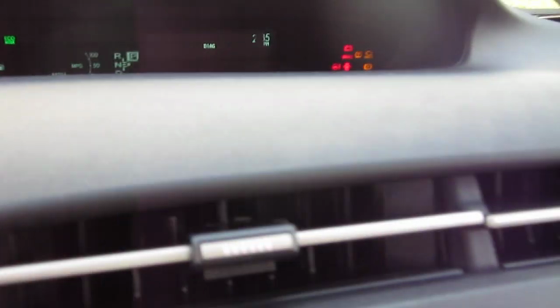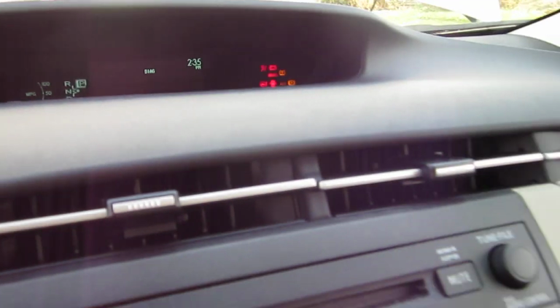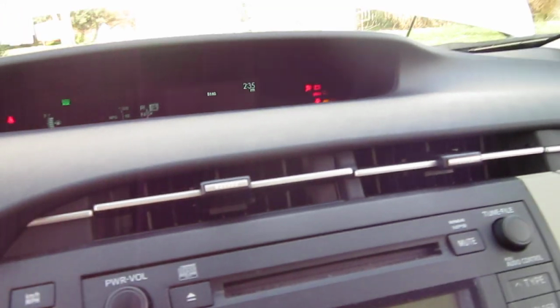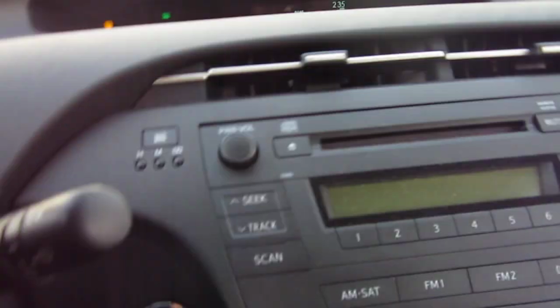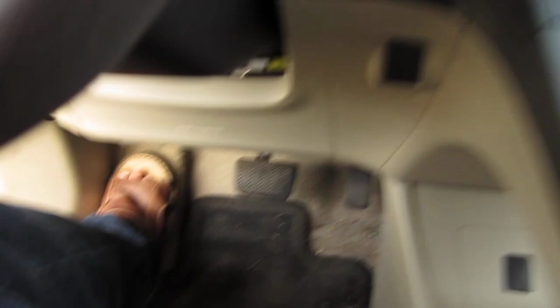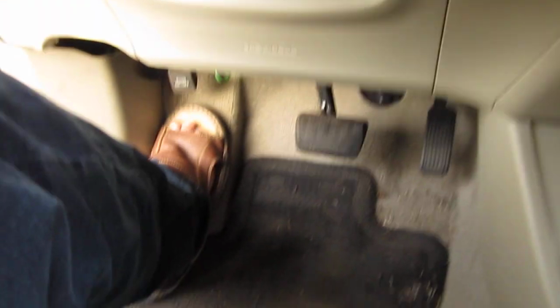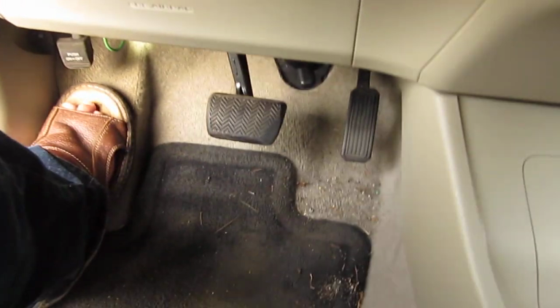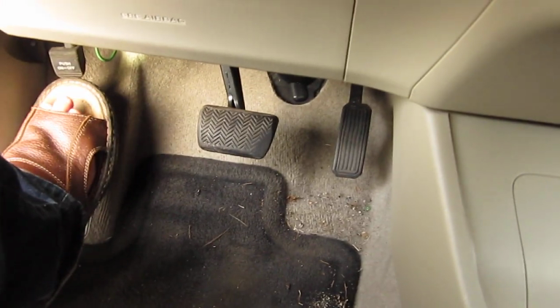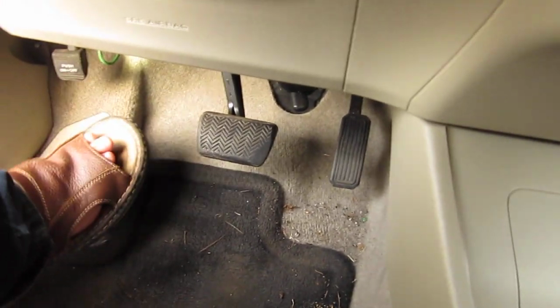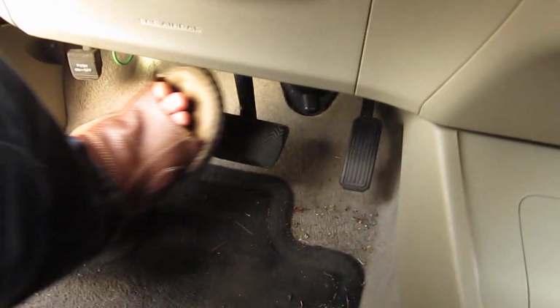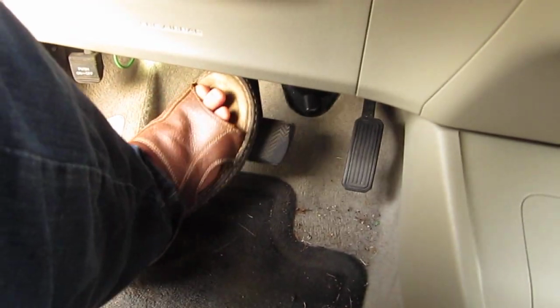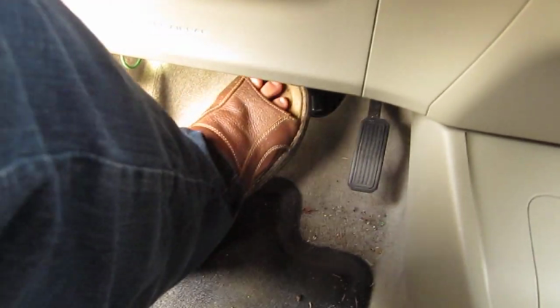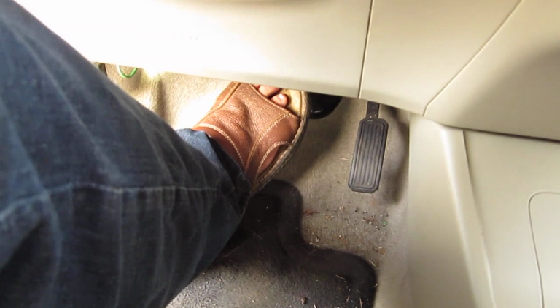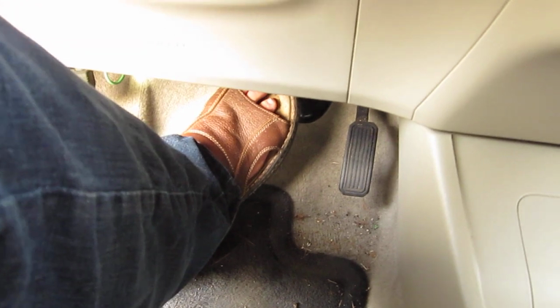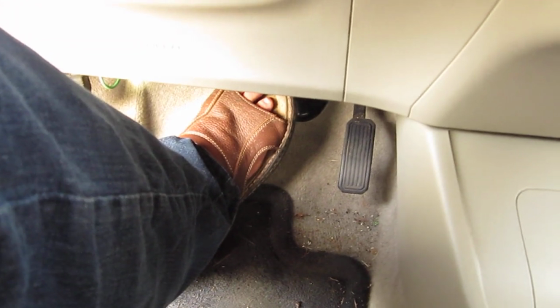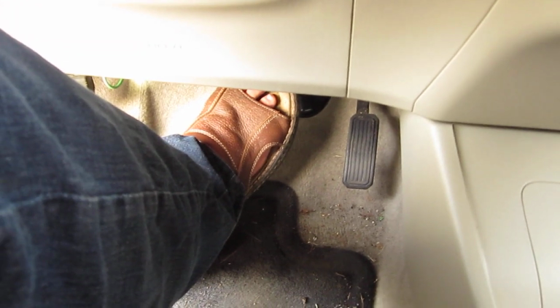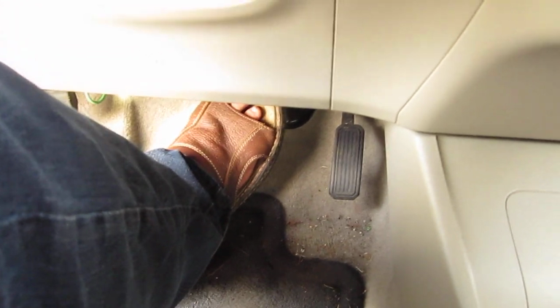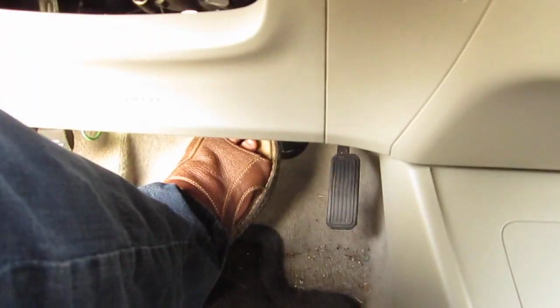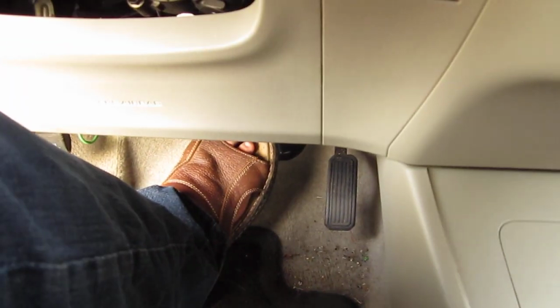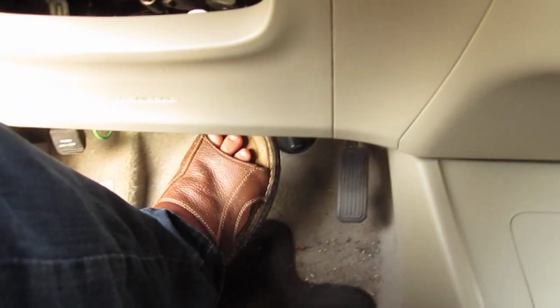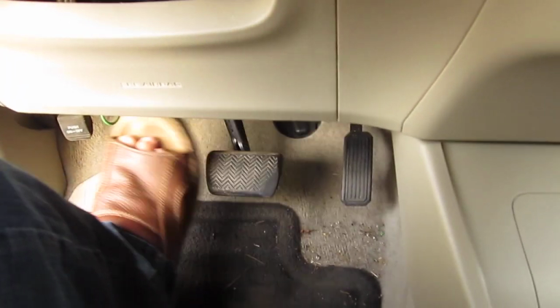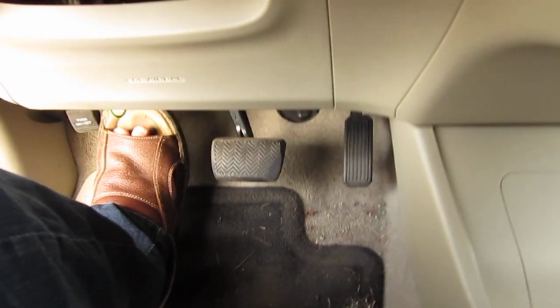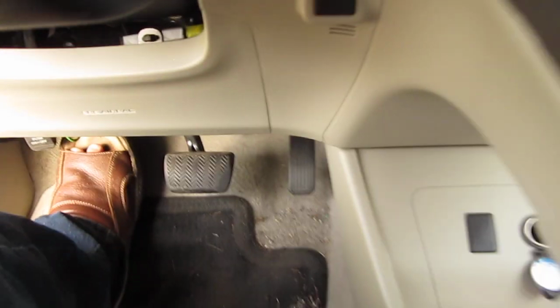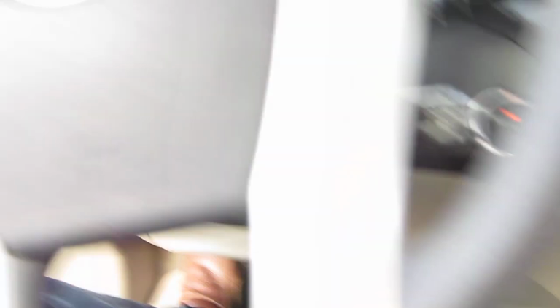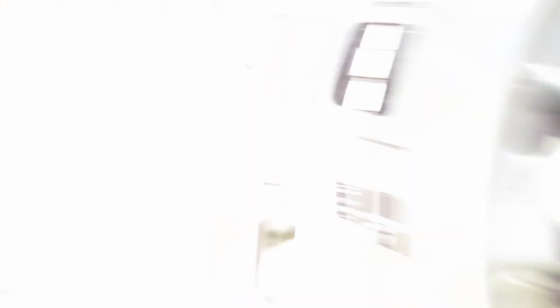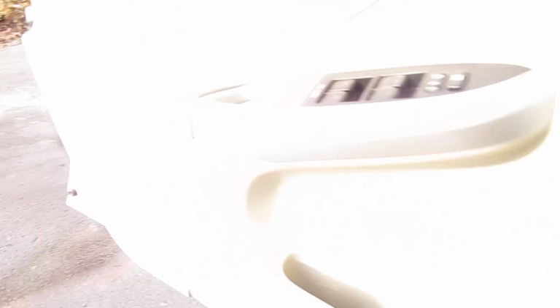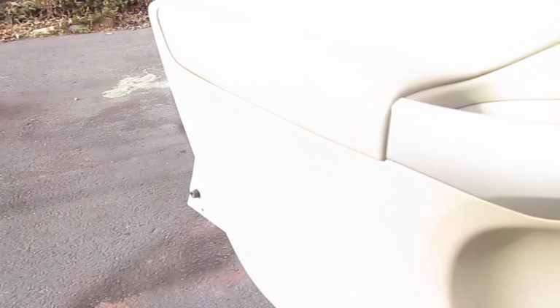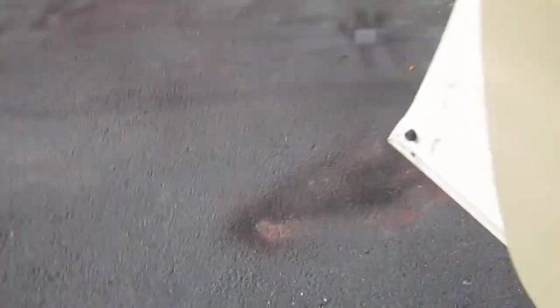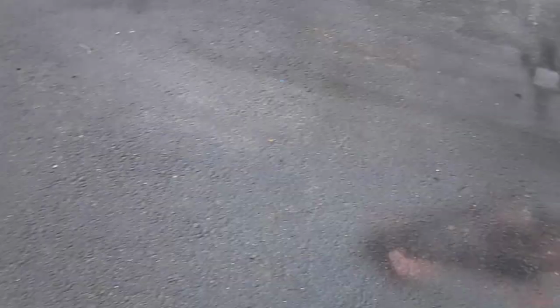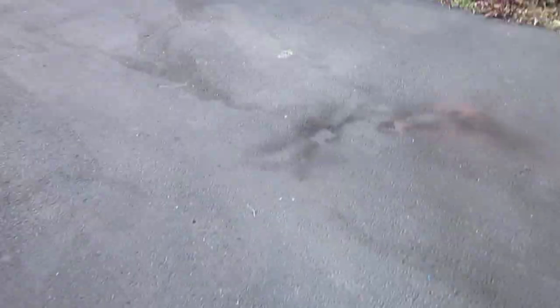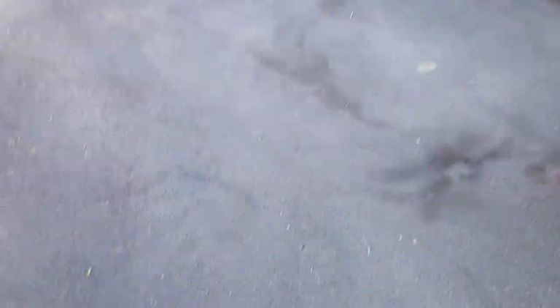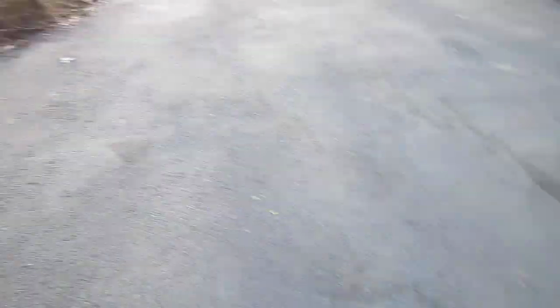In order to bleed the brakes, what you do is push and hold the brake pedal. Right now it is pumping brake fluid. I will put you underneath the car so you can see what is going on.